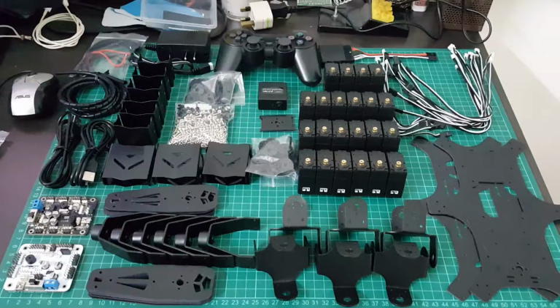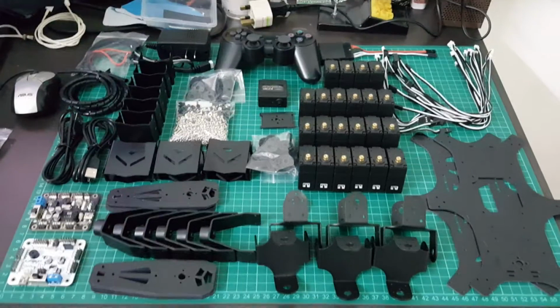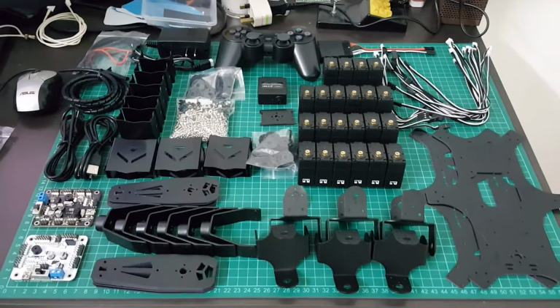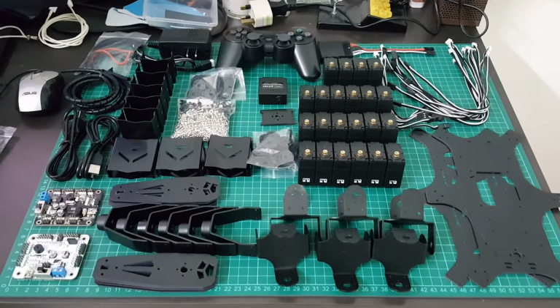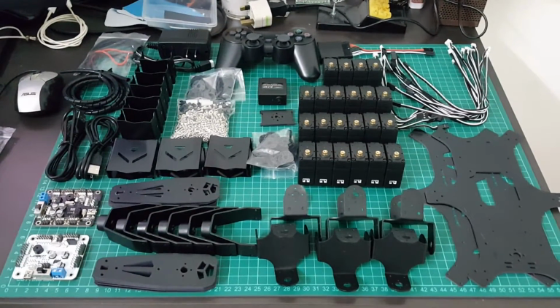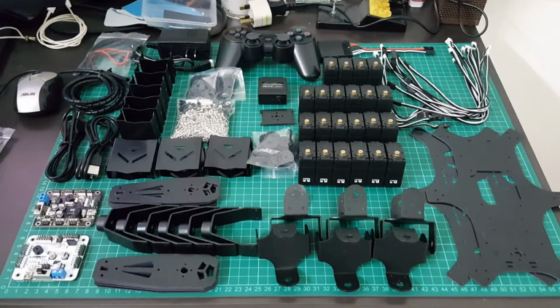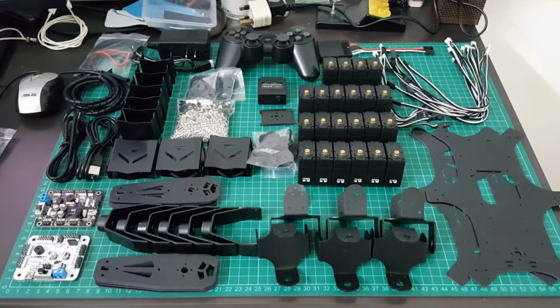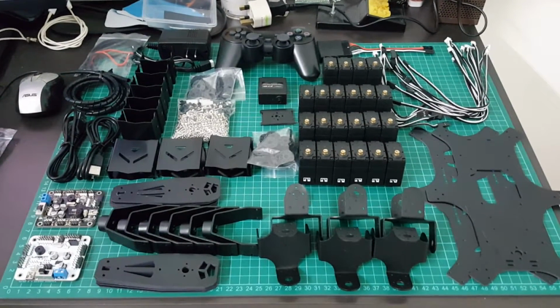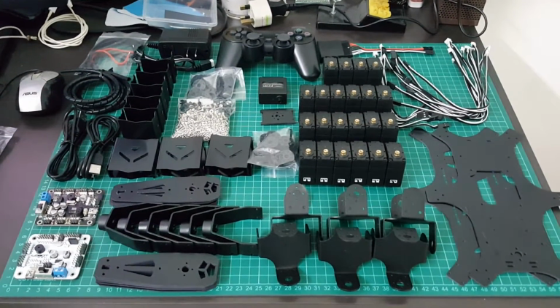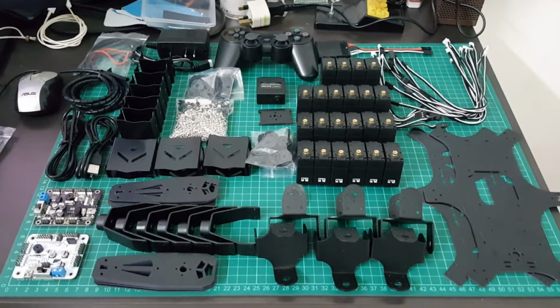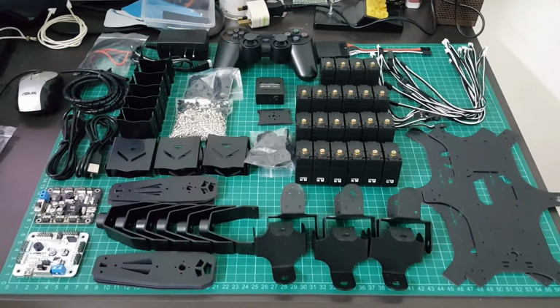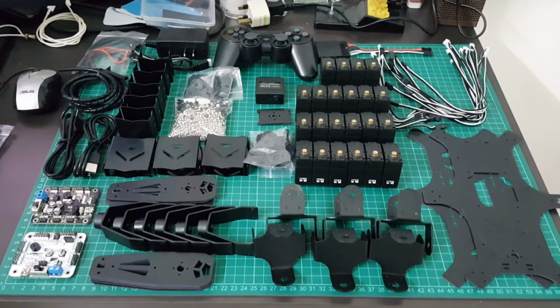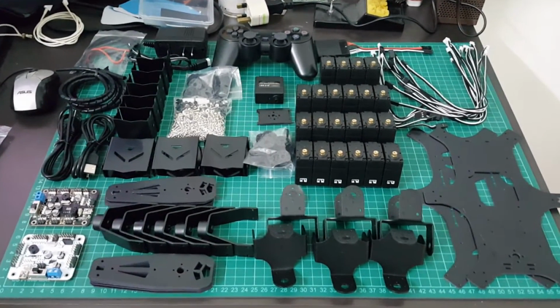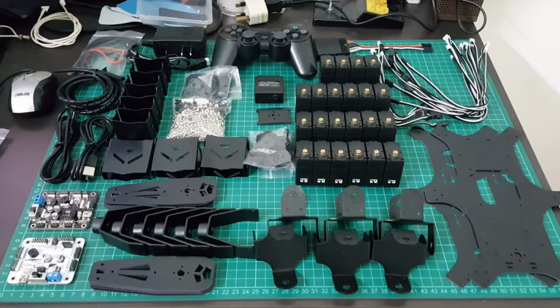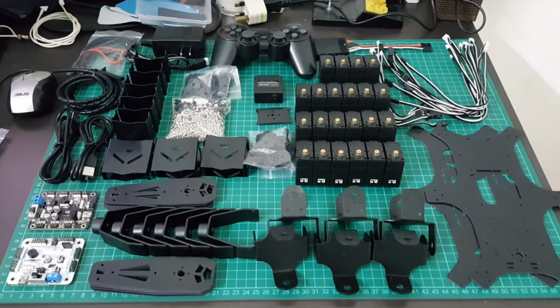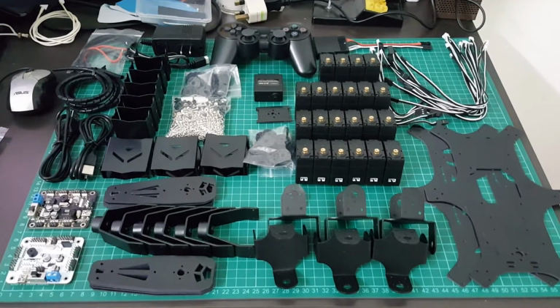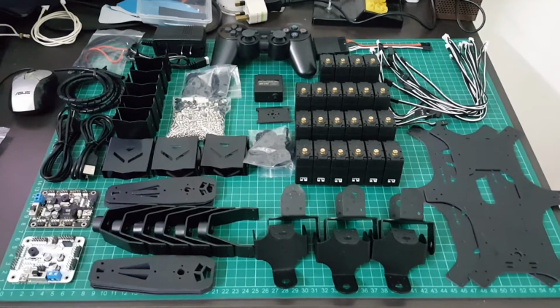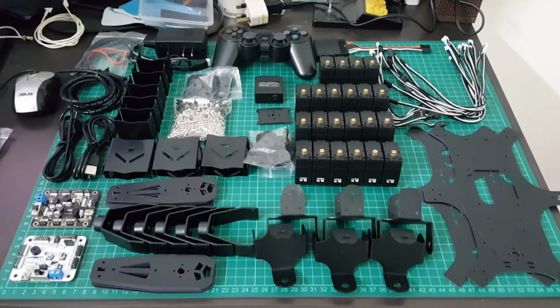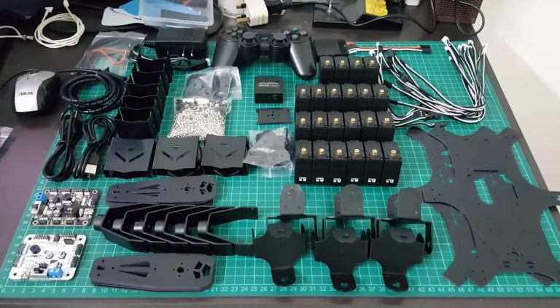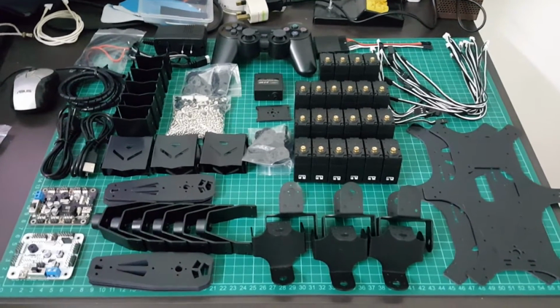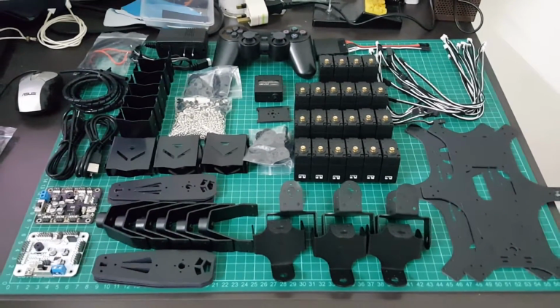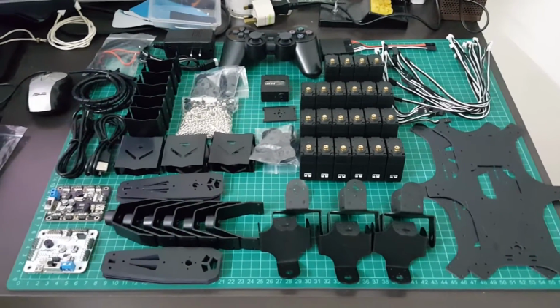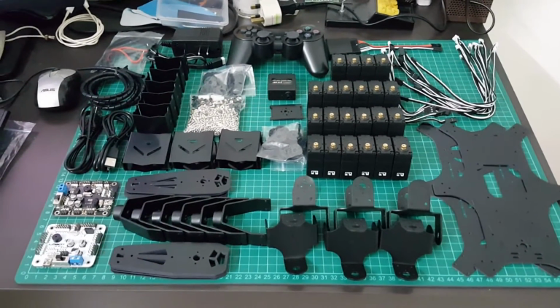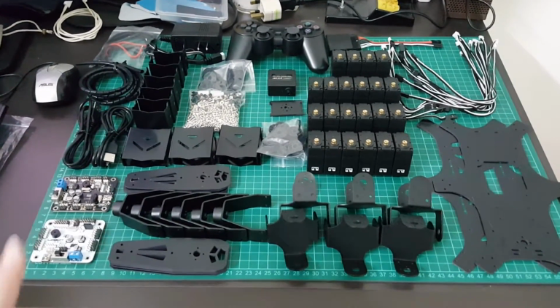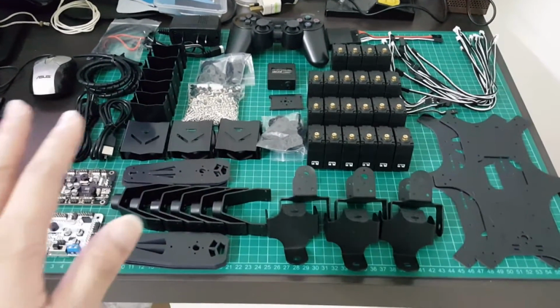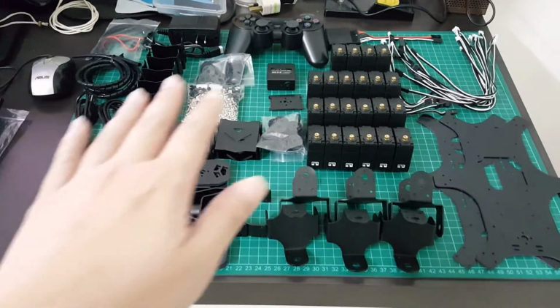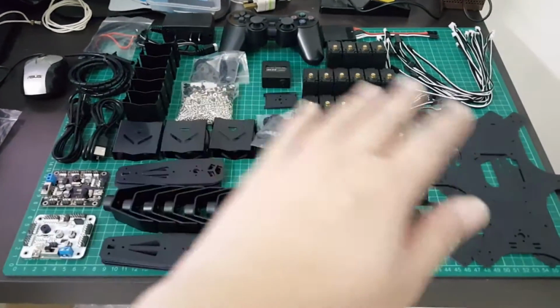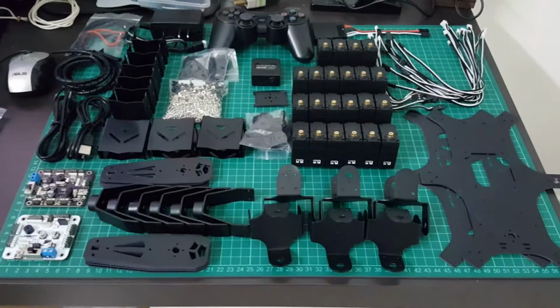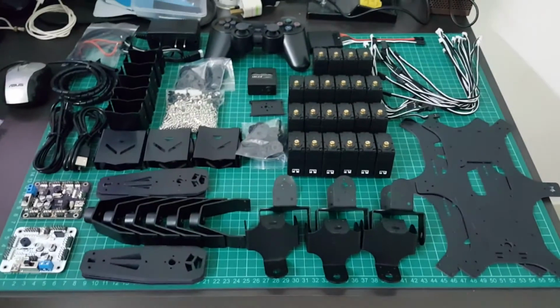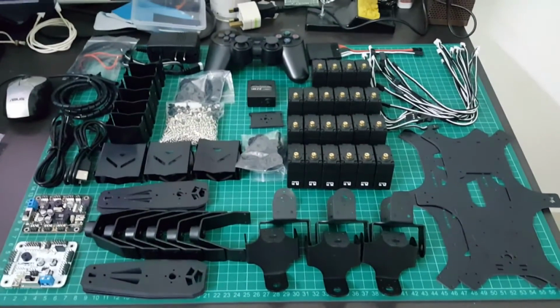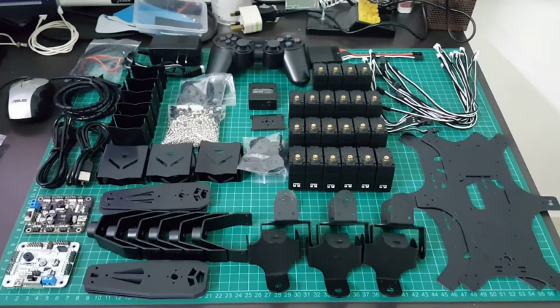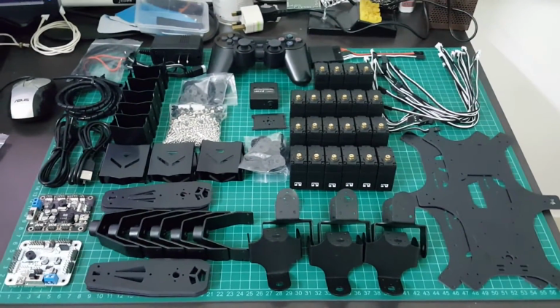Hi, this is a follow-up video to my previous unboxing video of the RoboSource CR-6 Hexaport. As you can see, I have laid out all the components here after unwrapping them.